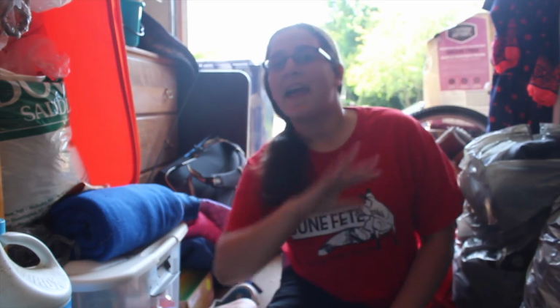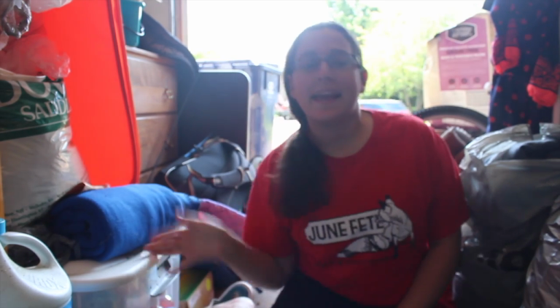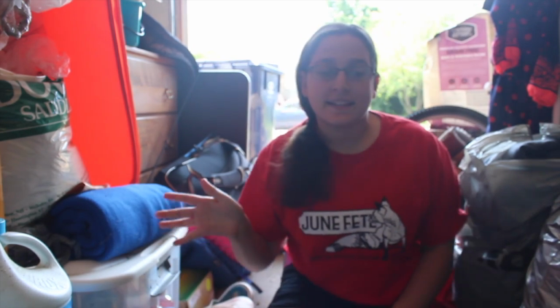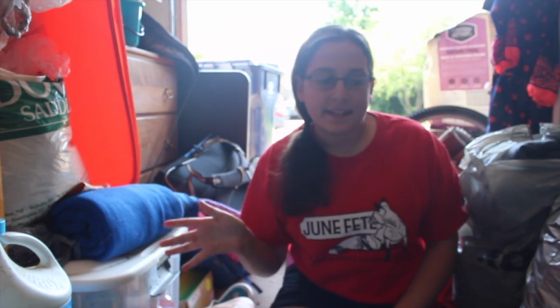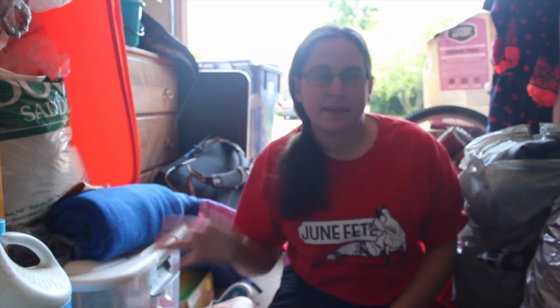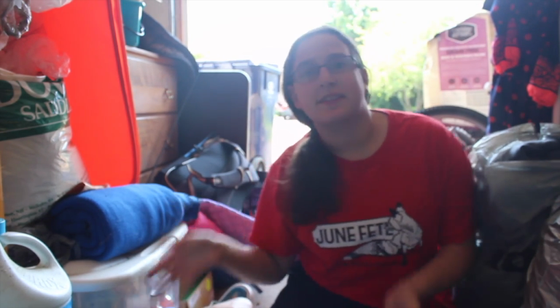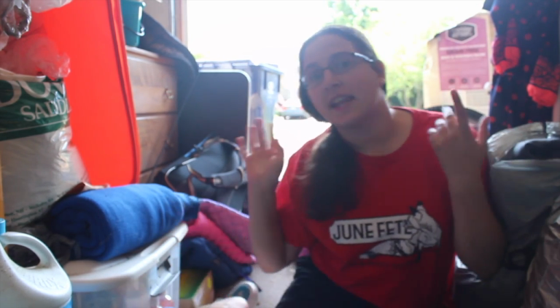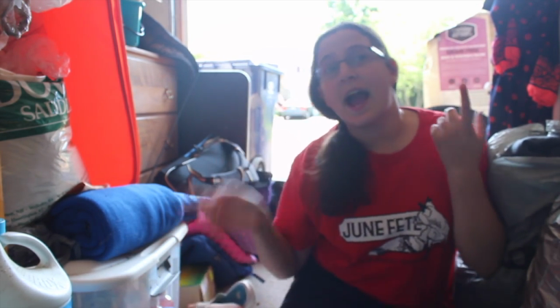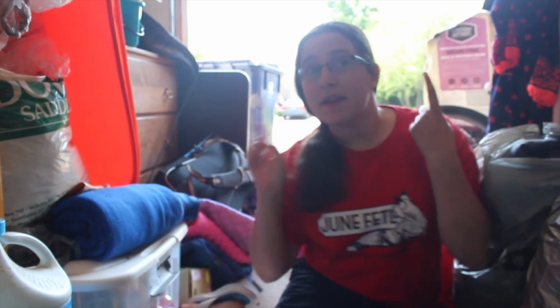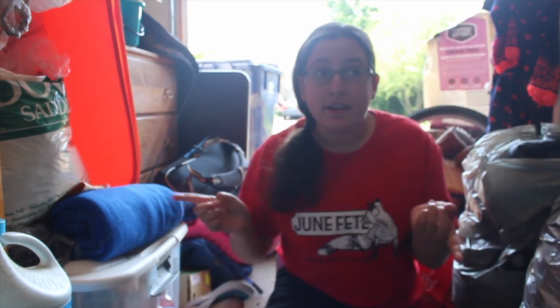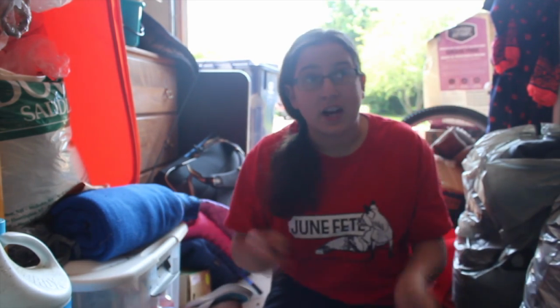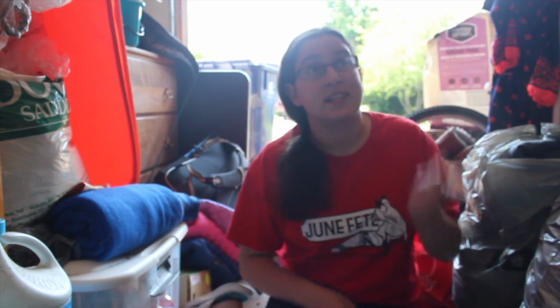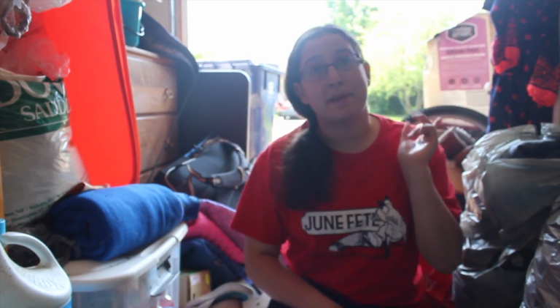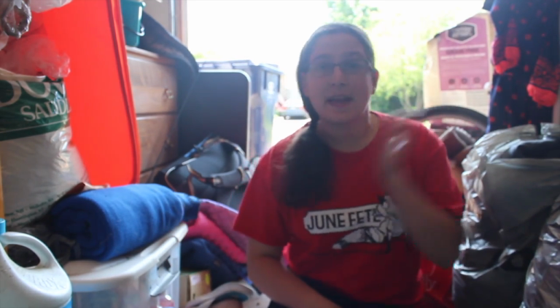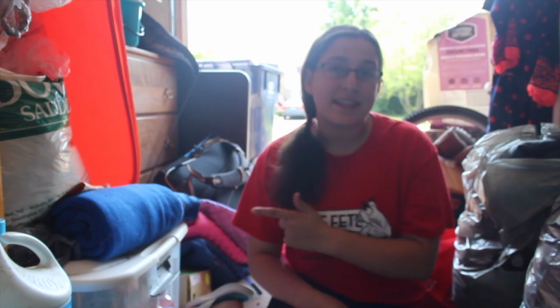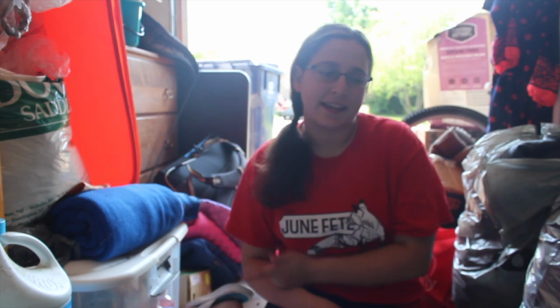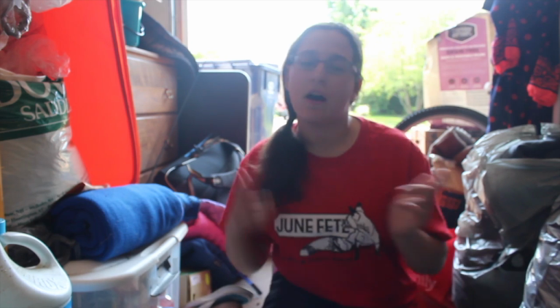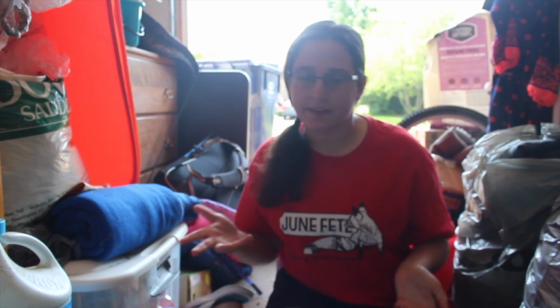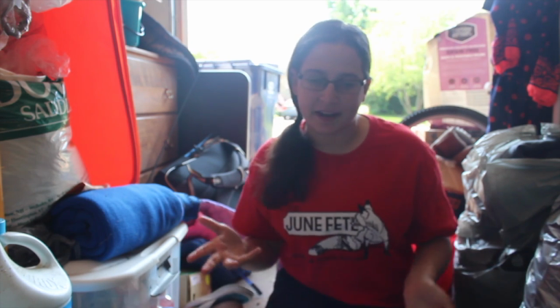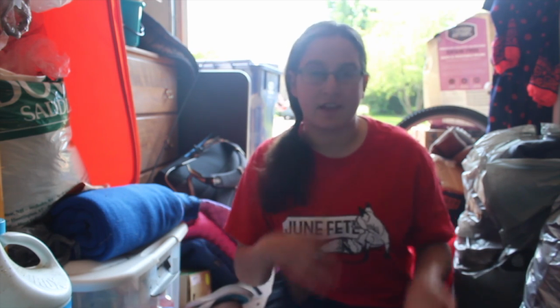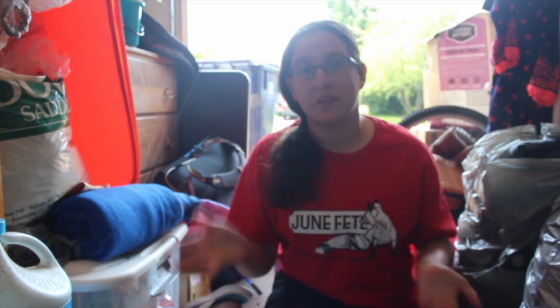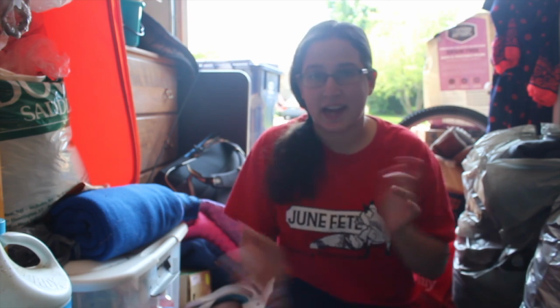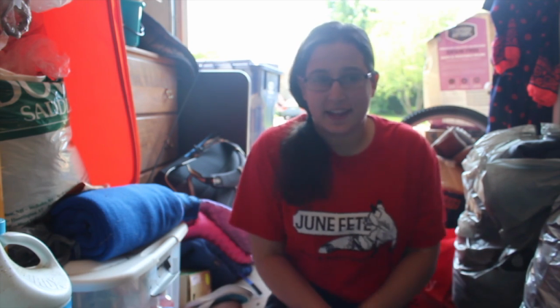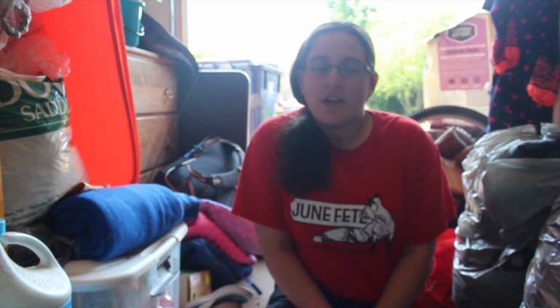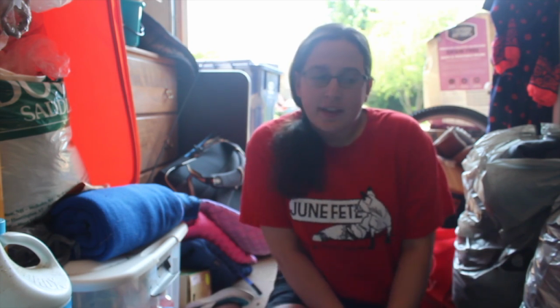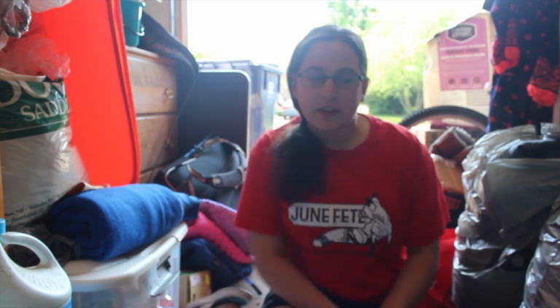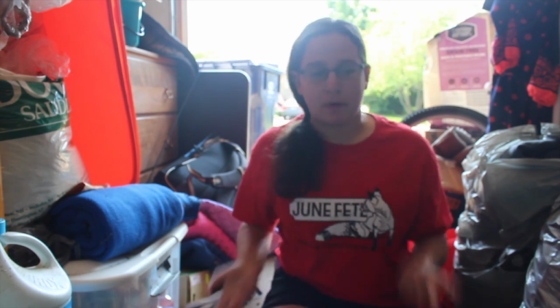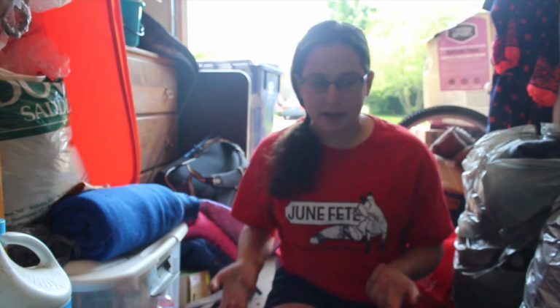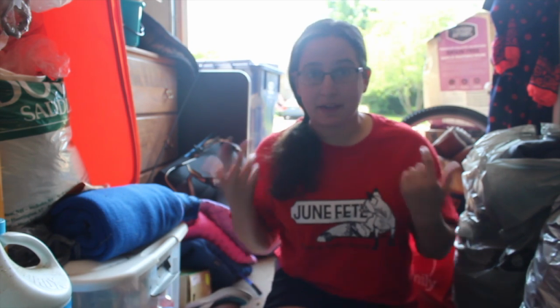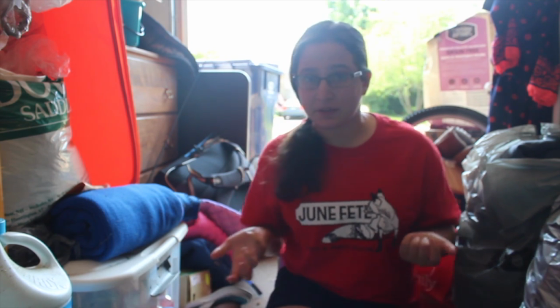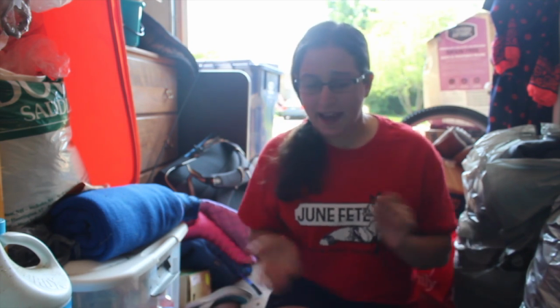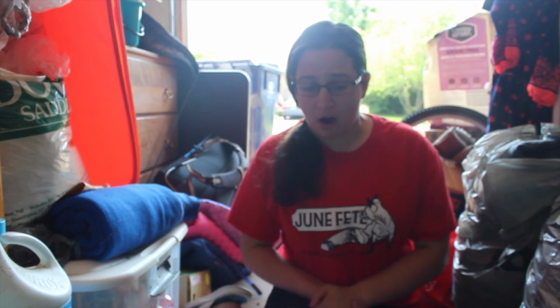Hey guys, it's Brita. So today I'm in my garage because I'm attempting to clean out all my riding stuff and organize it. I figured what better time to do a tack haul.